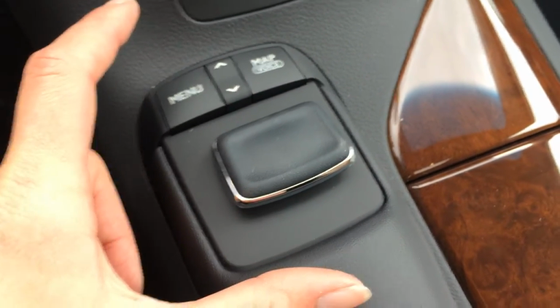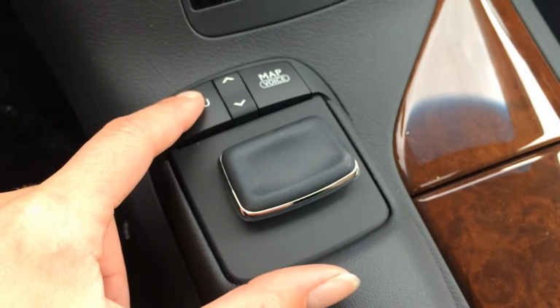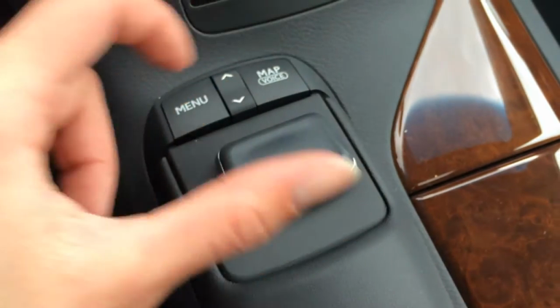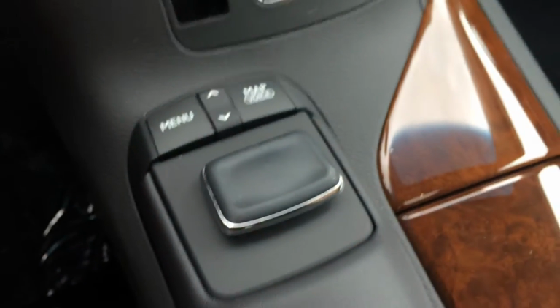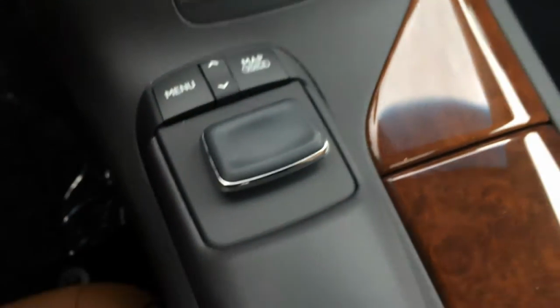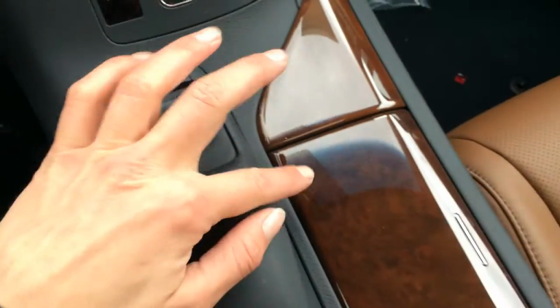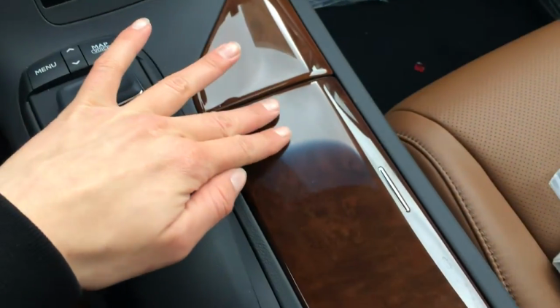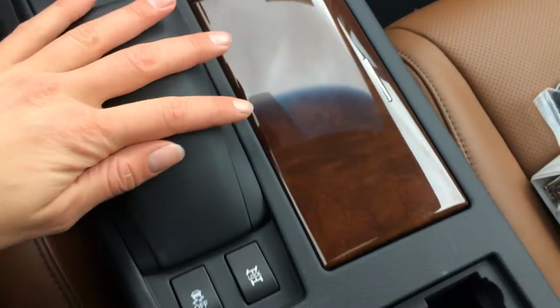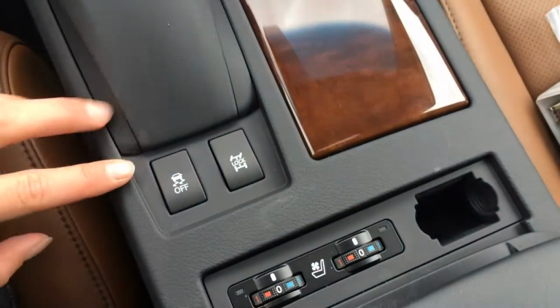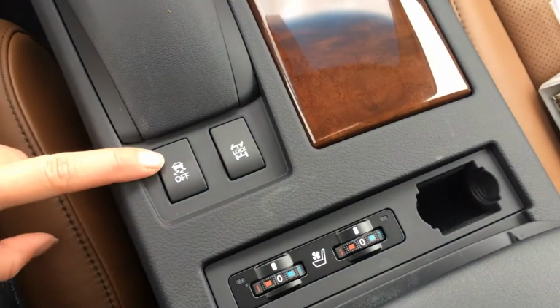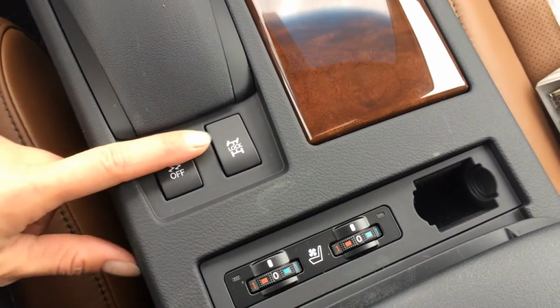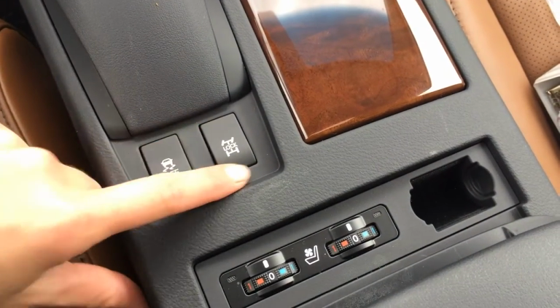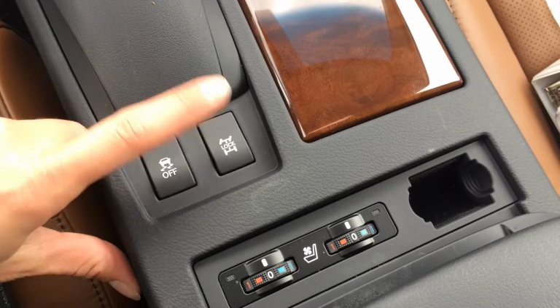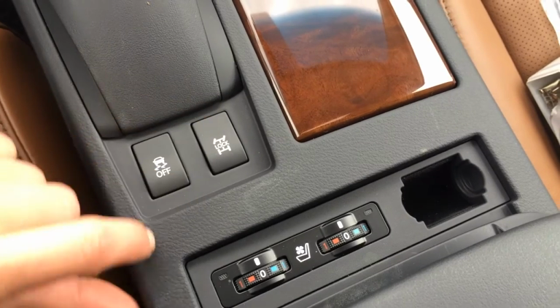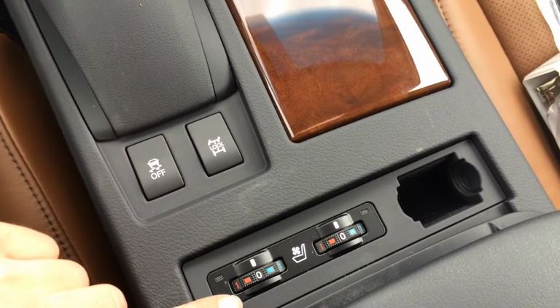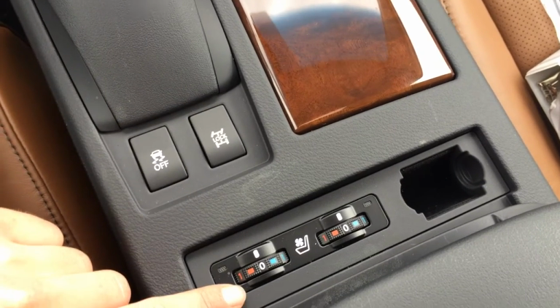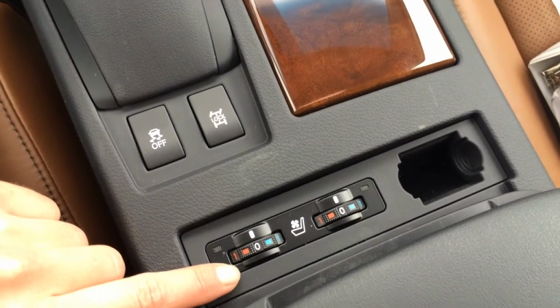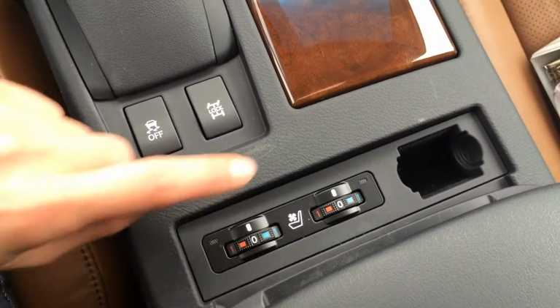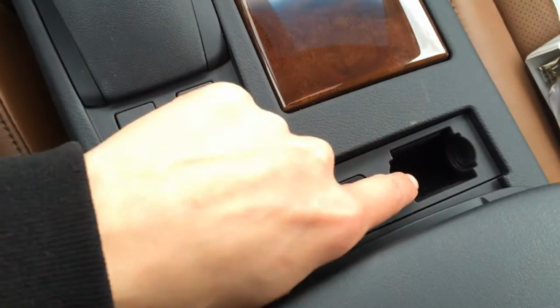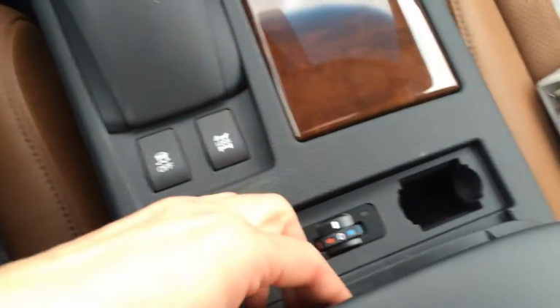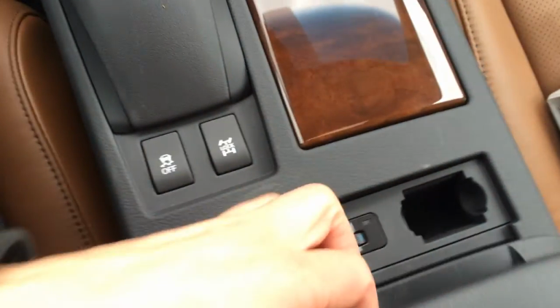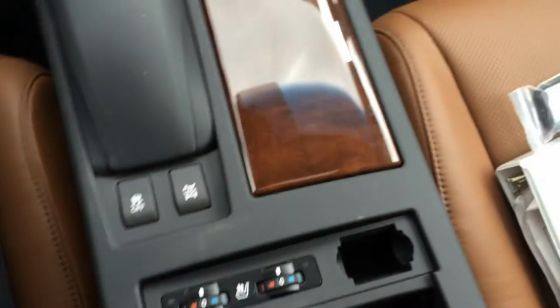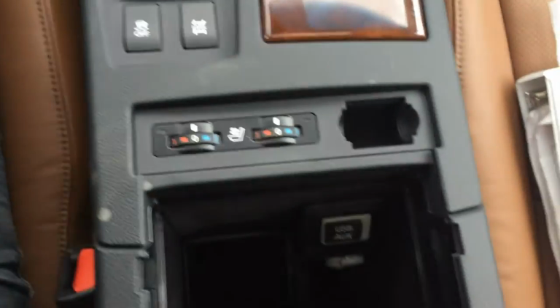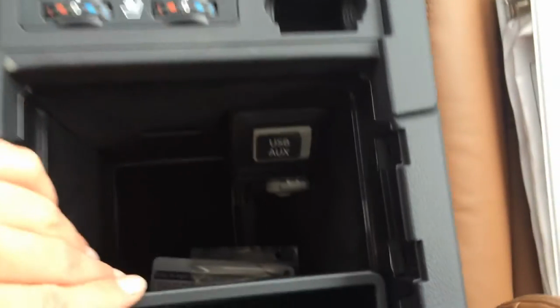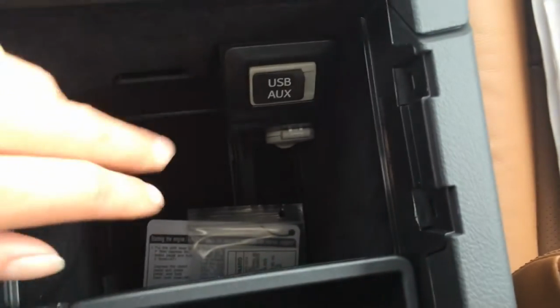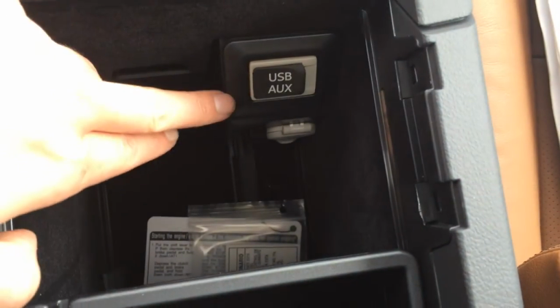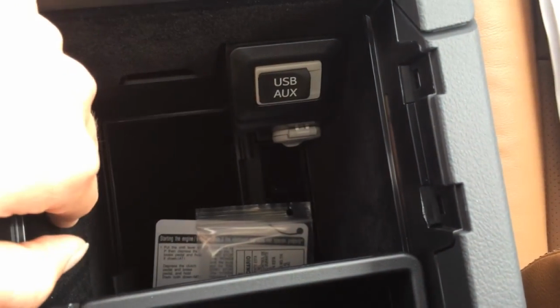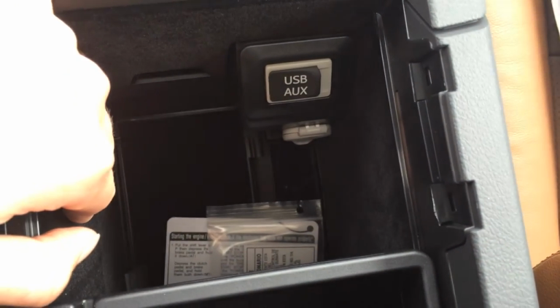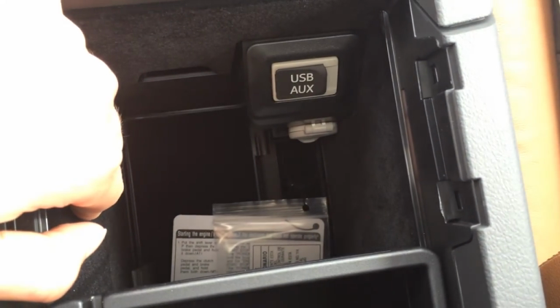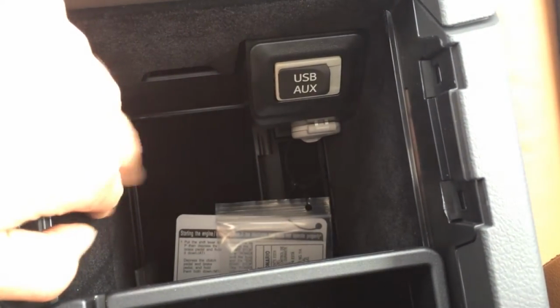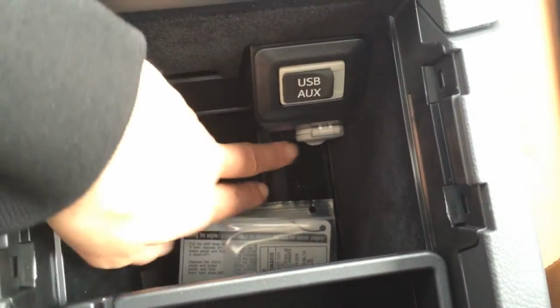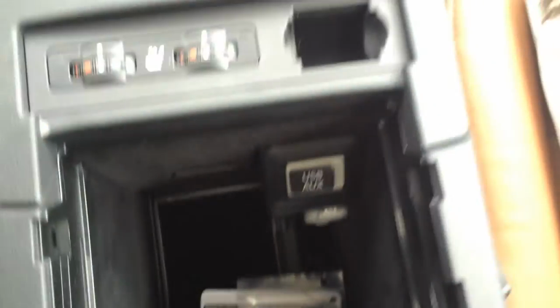You have your menu and map shortcut buttons, wood trim, traction control off switch, locking center differential button, heated and ventilated front seats, and a coin holder. Lift up your armrest and this is where you find your auxiliary, USB inputs and power outlets.